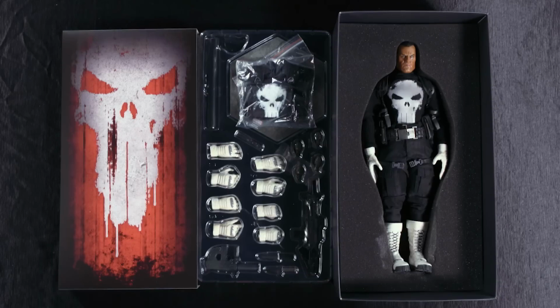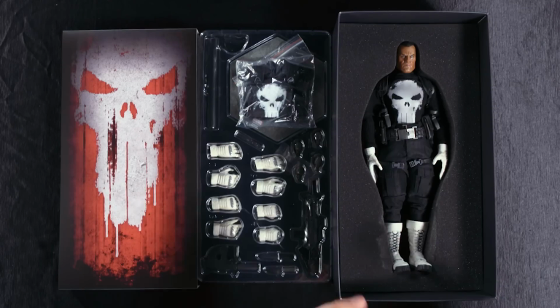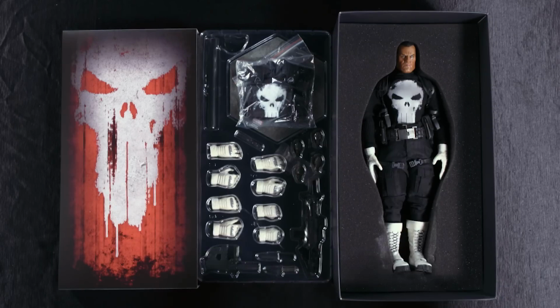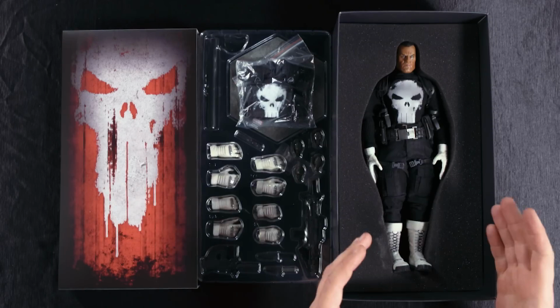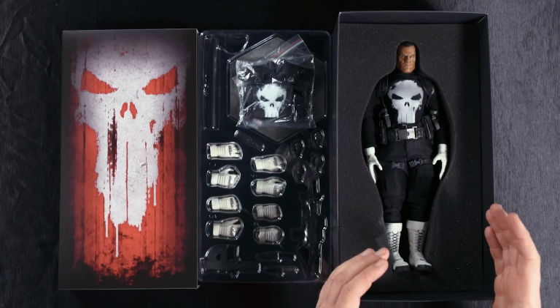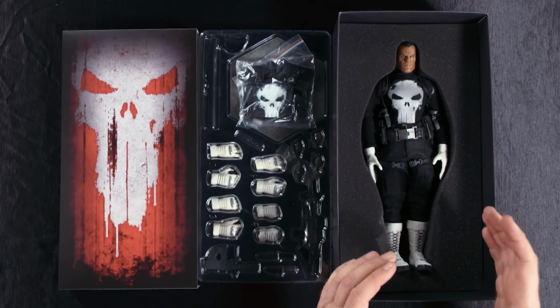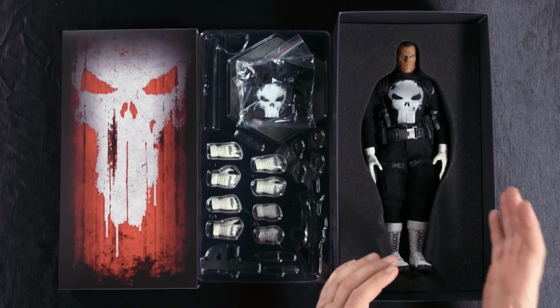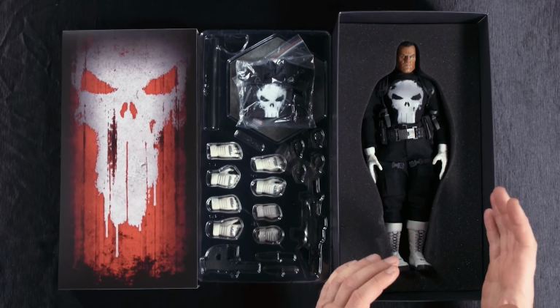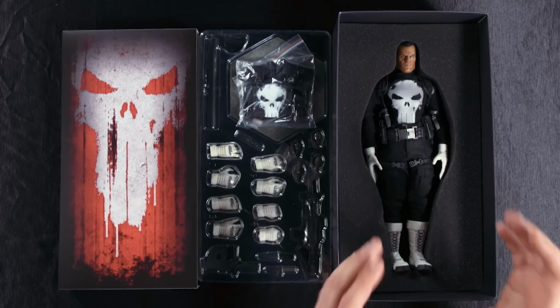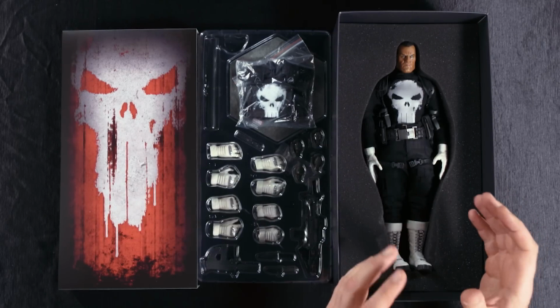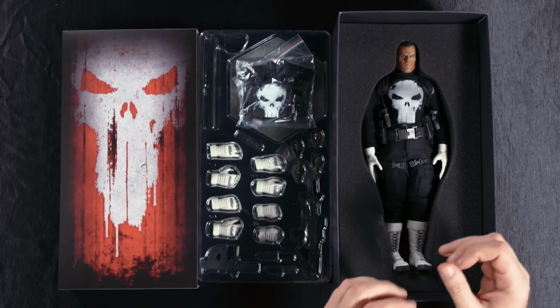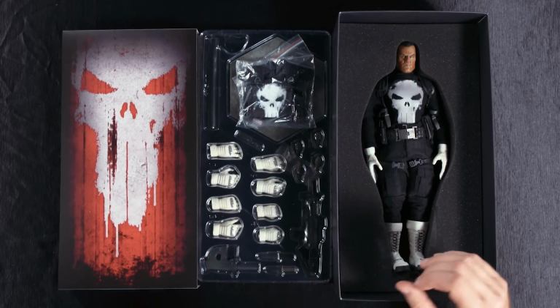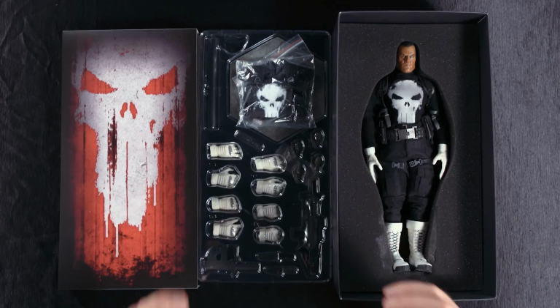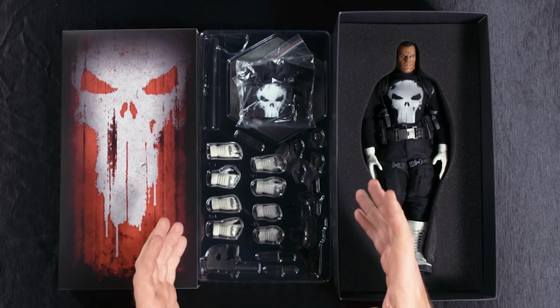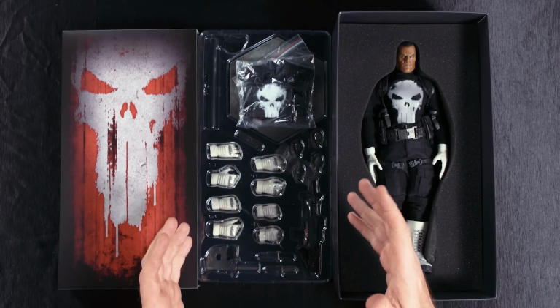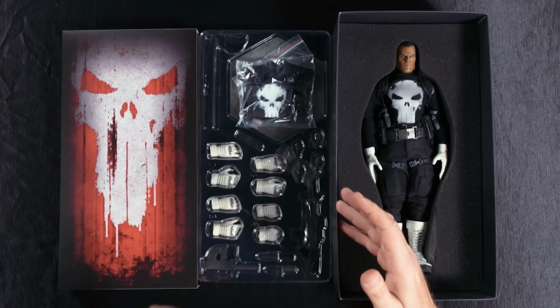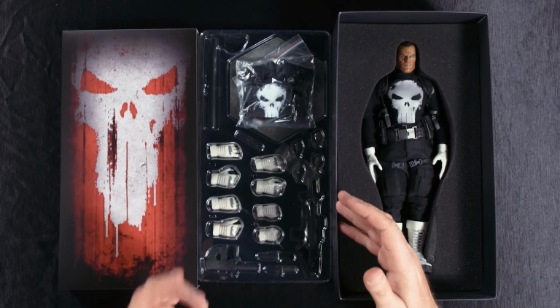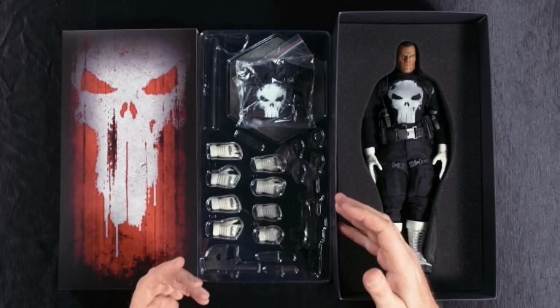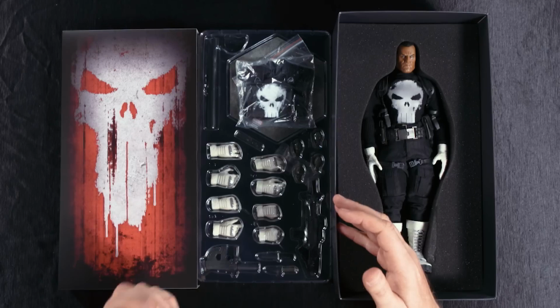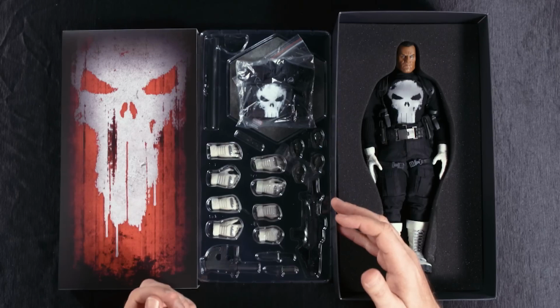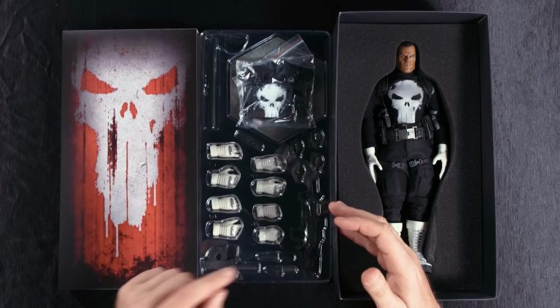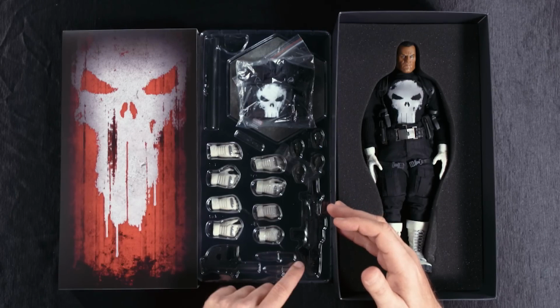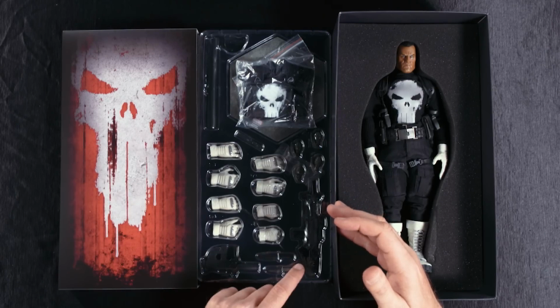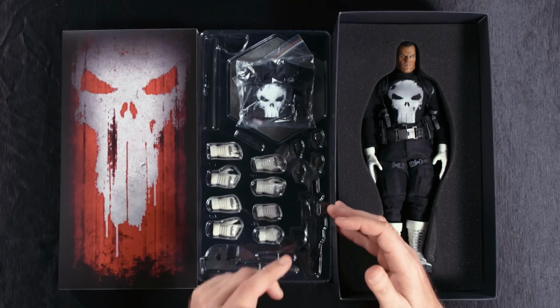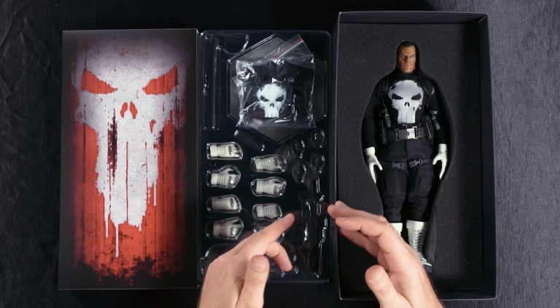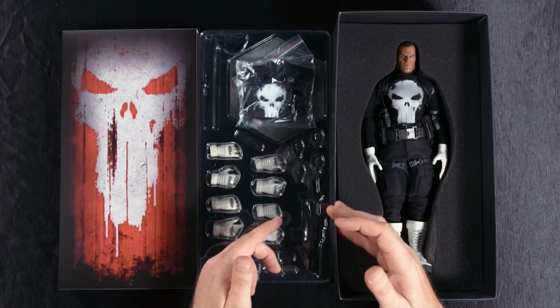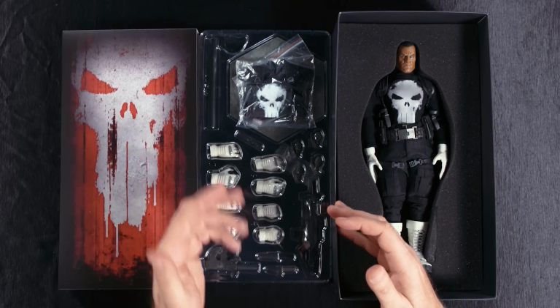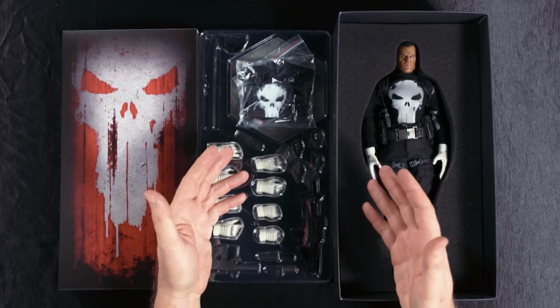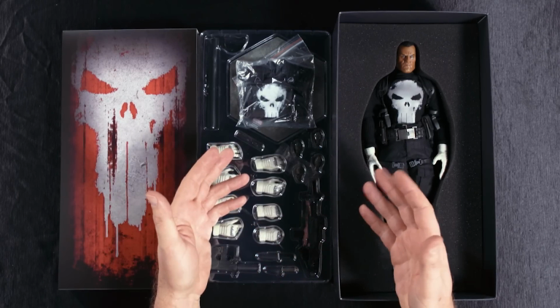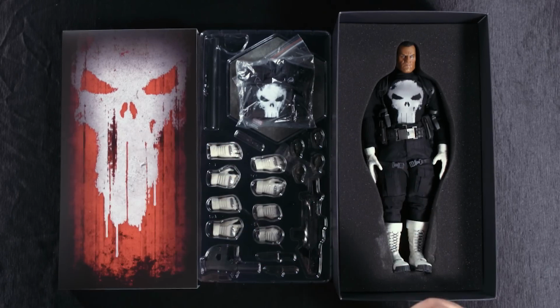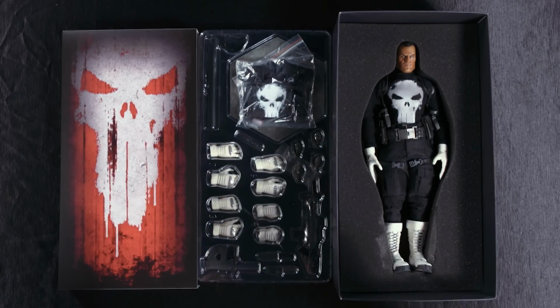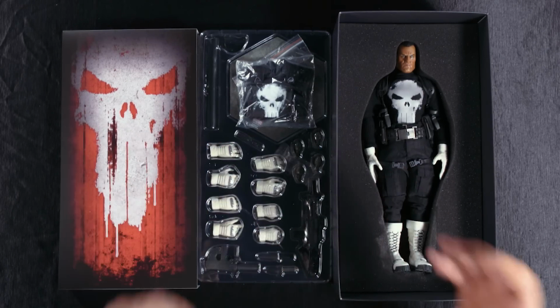Here it is — the Punisher 1/6 scale figure from Sideshow. It comes with so many accessories, but for our purposes we're only going to need the submachine gun, a couple of hand grenades, and the bulletproof vest. Let's go.